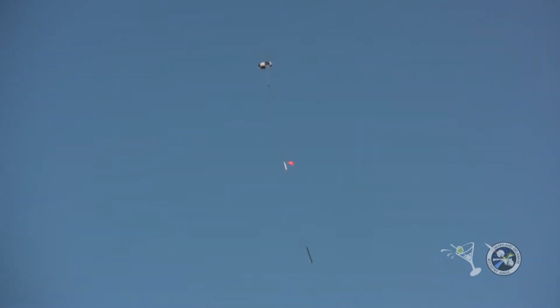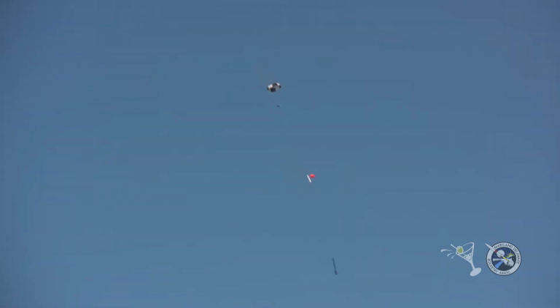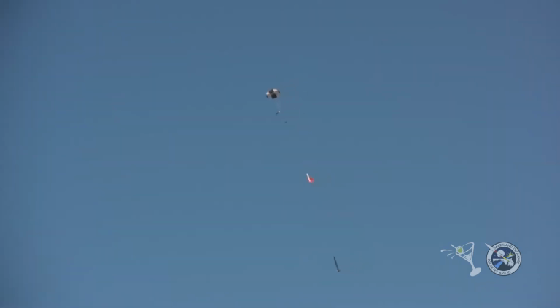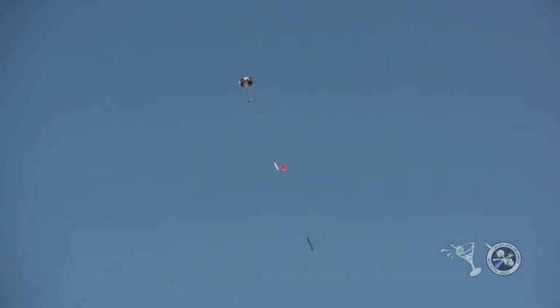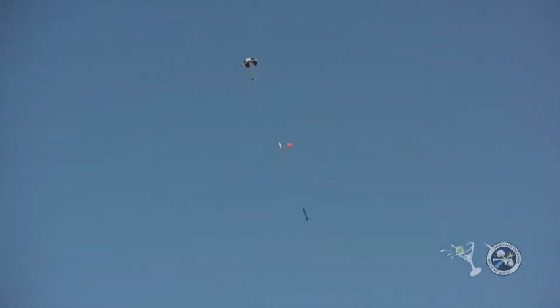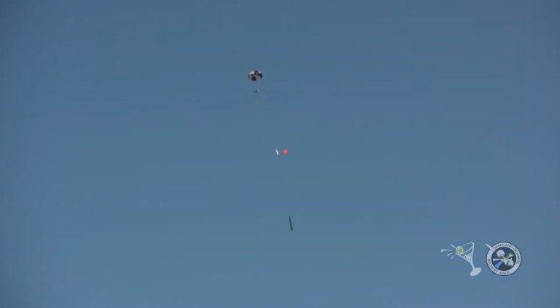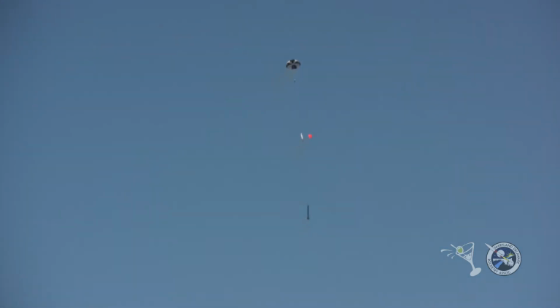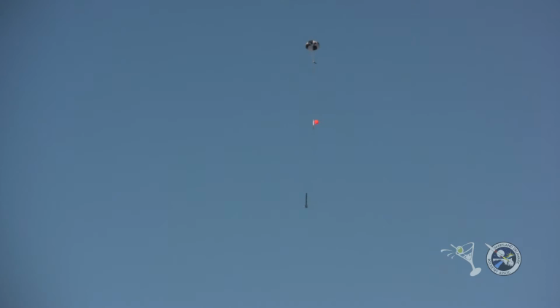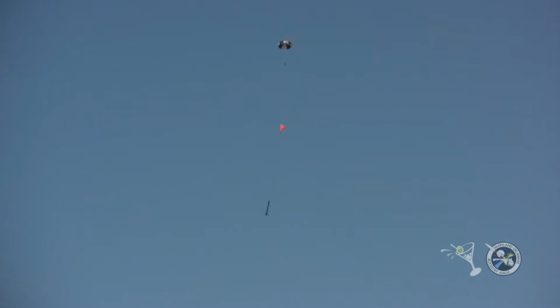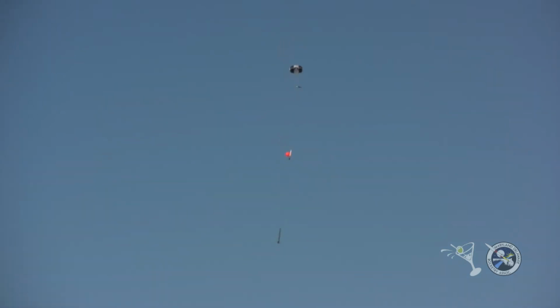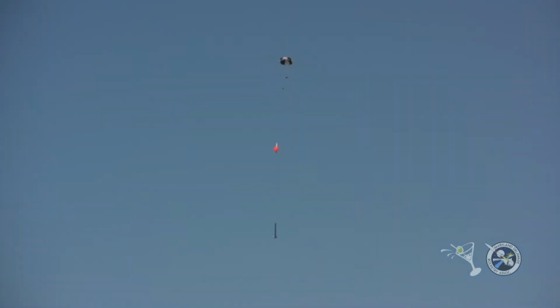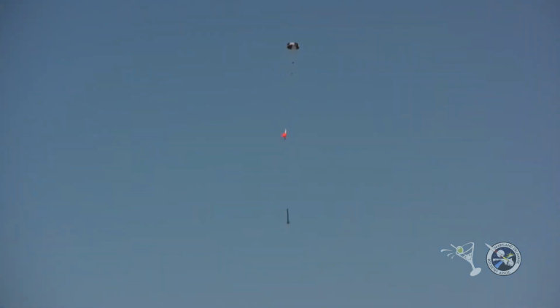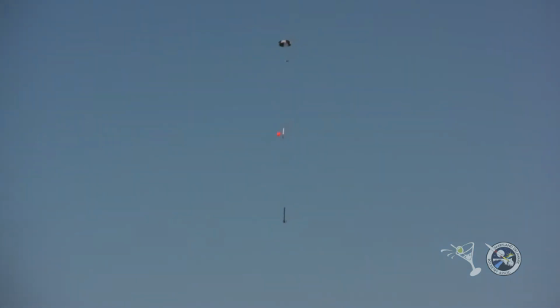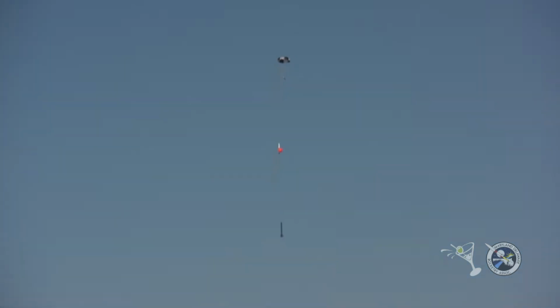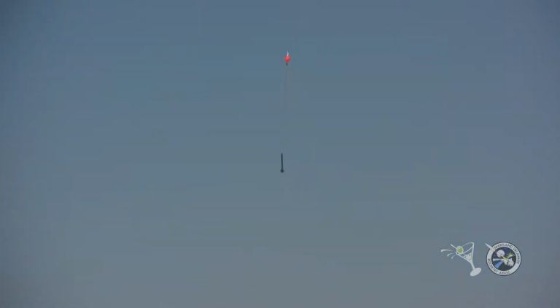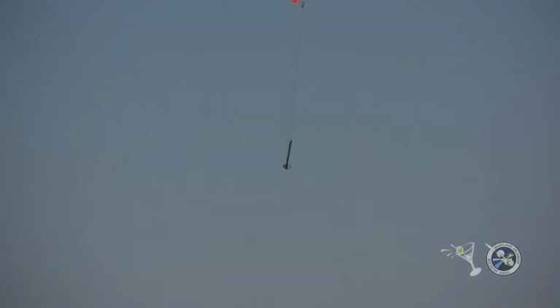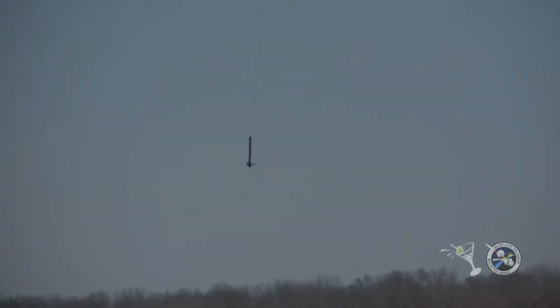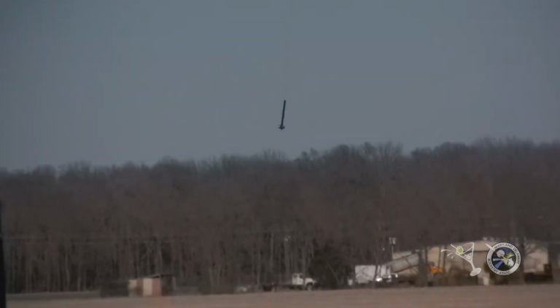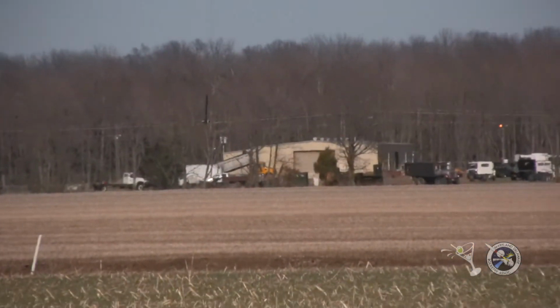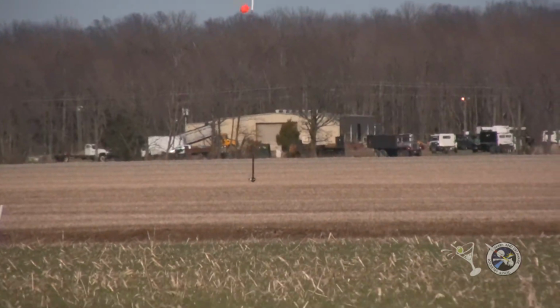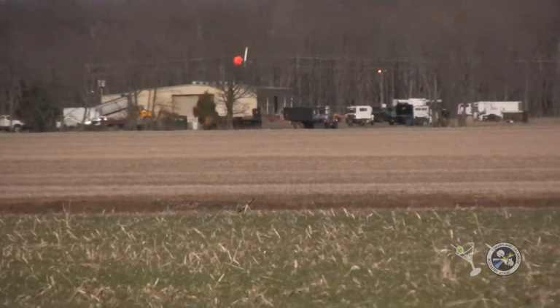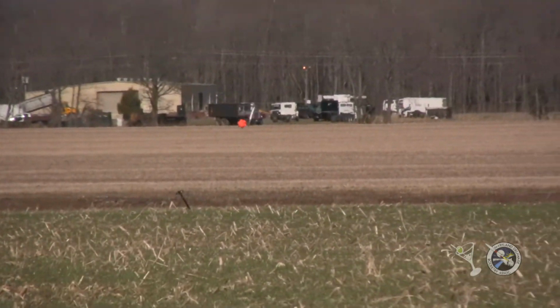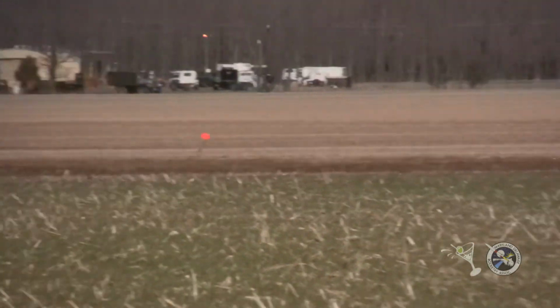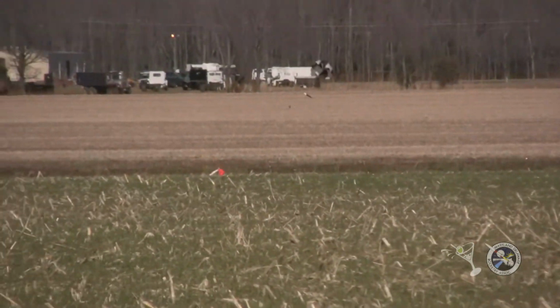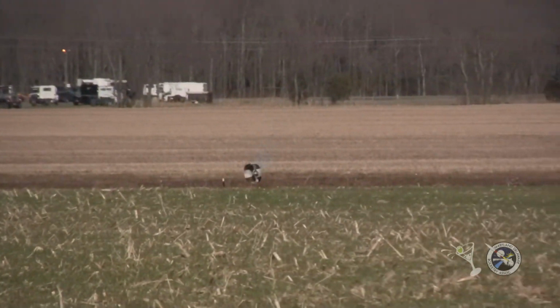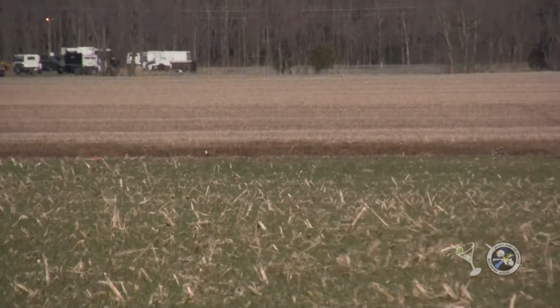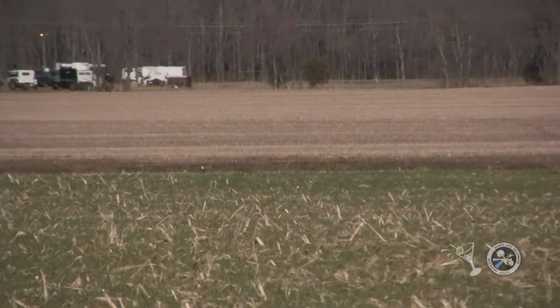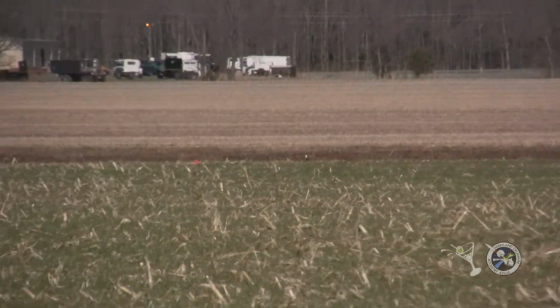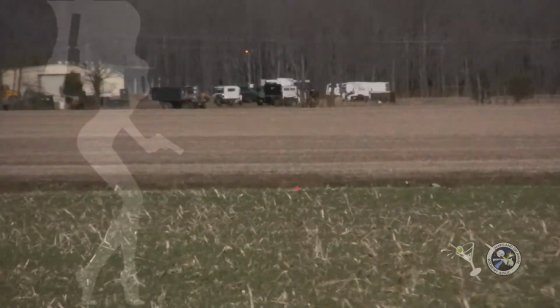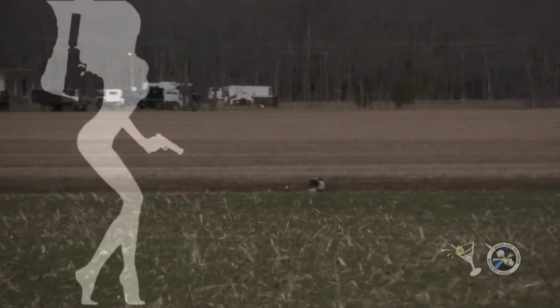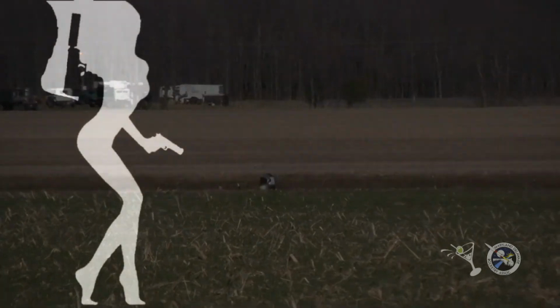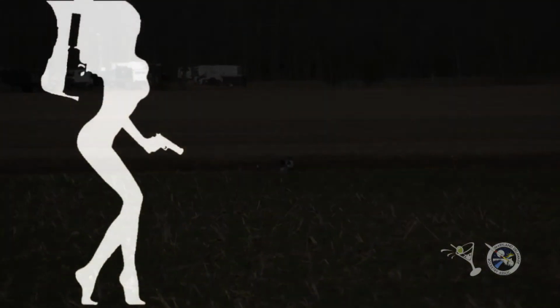Mark Allen has his Formula 54 dual deployment on an H123. He has an altimeter in it. It's a skid mark motor, and it has the motor as backup. And we're ready to go with Mark's rocket in 5.